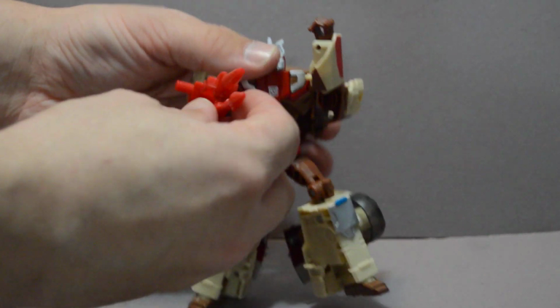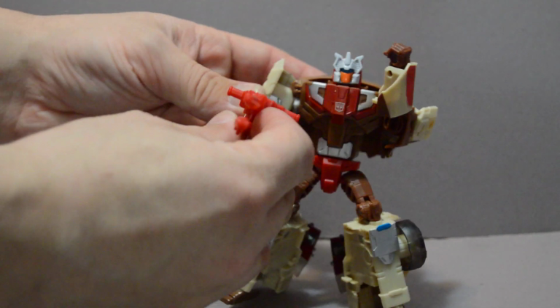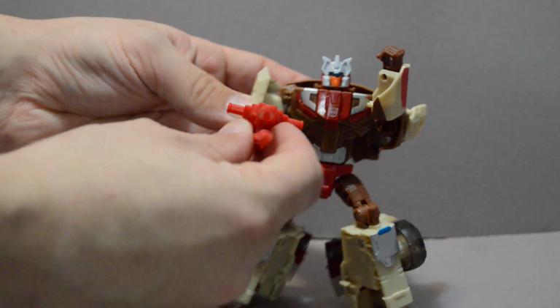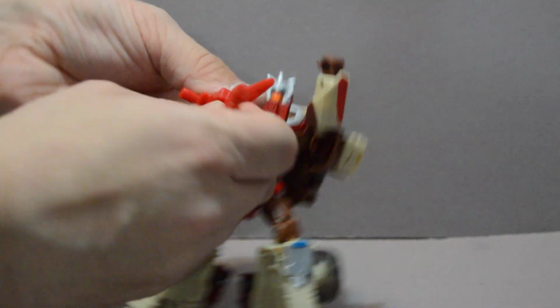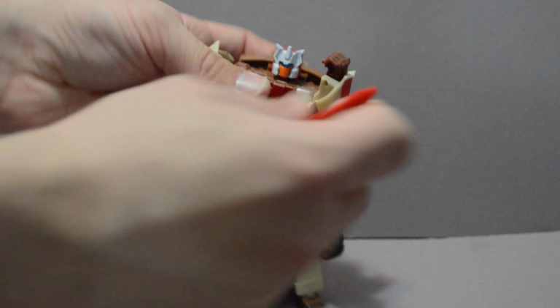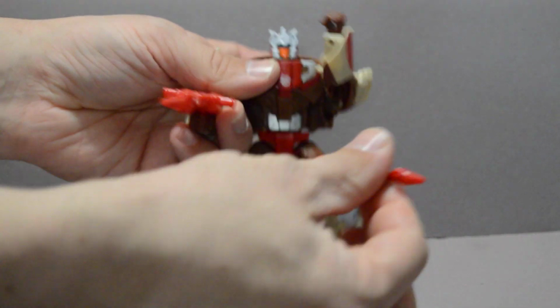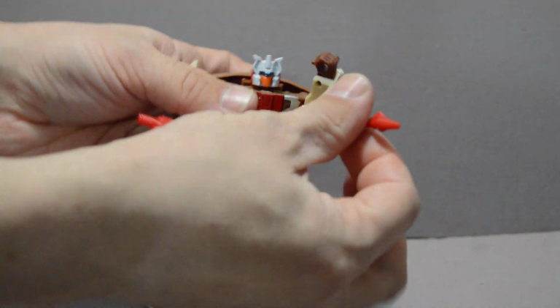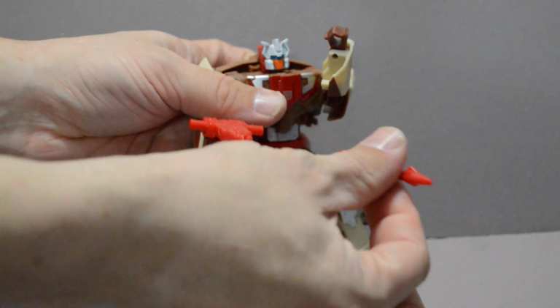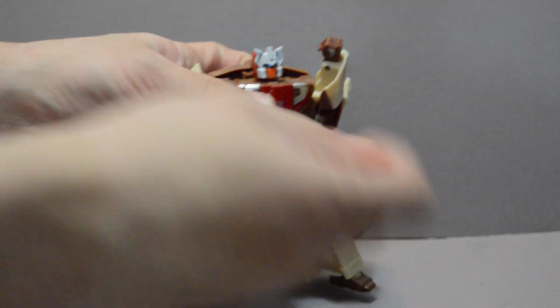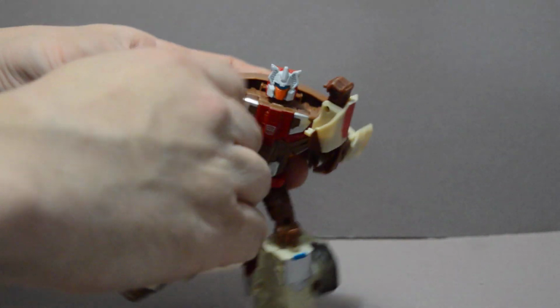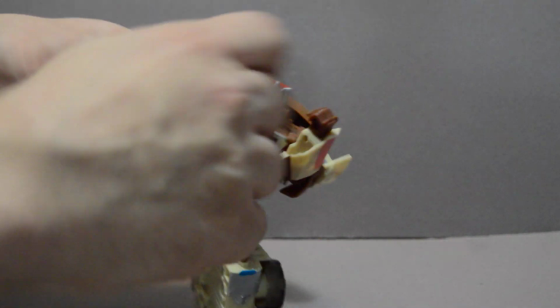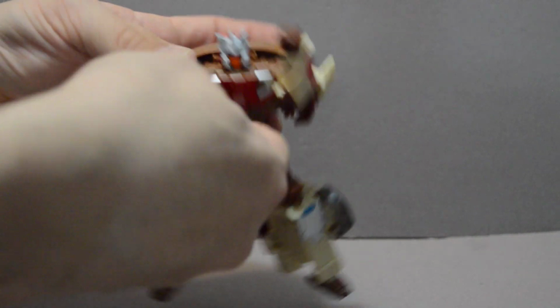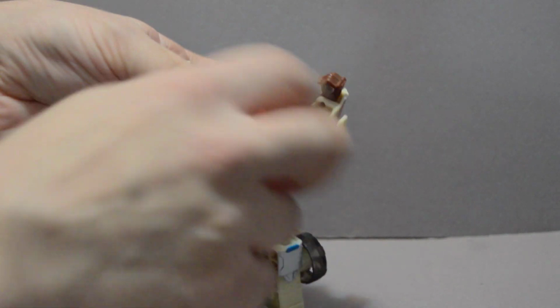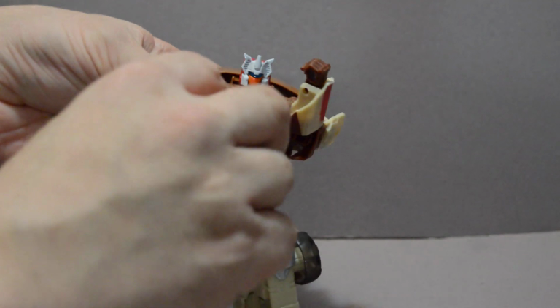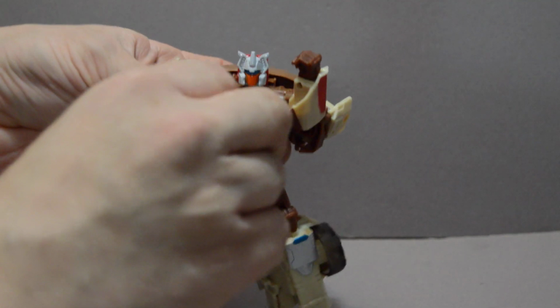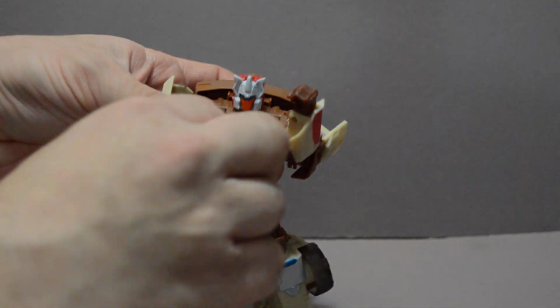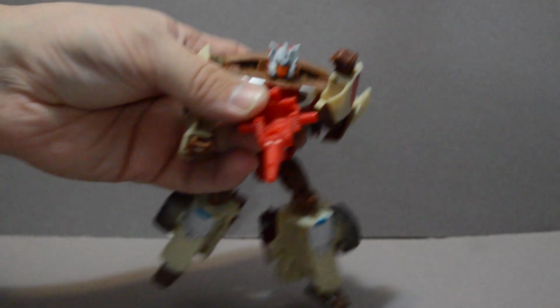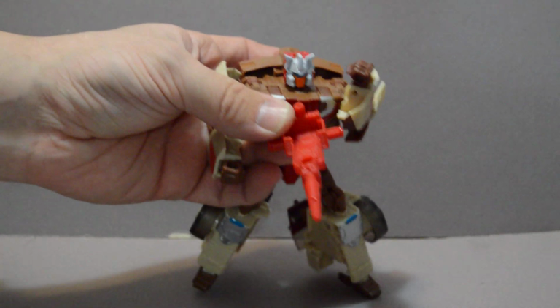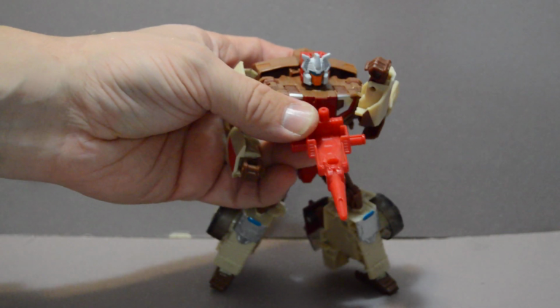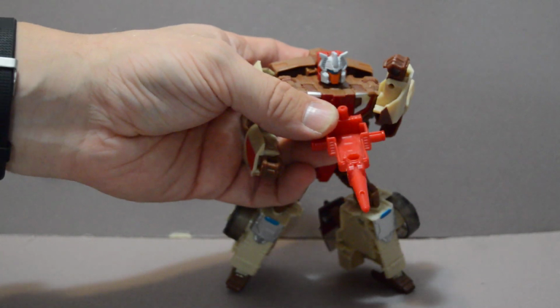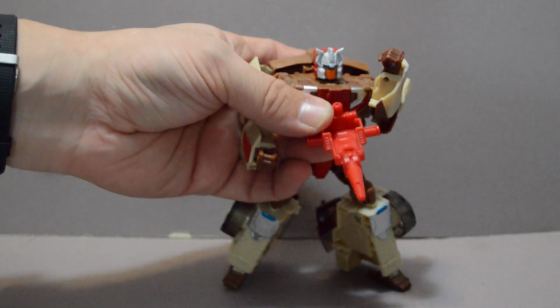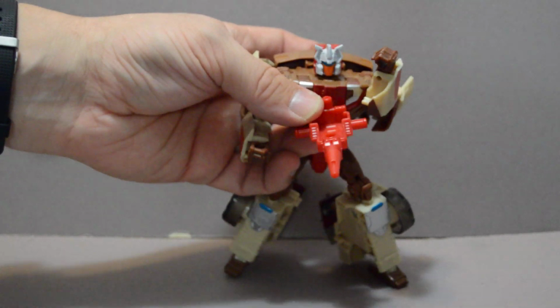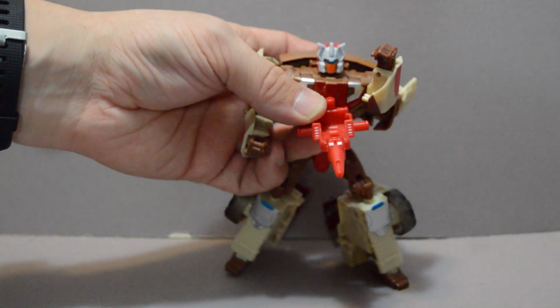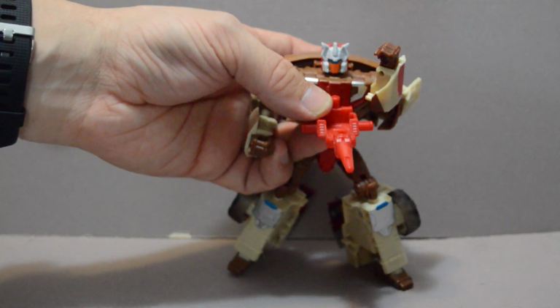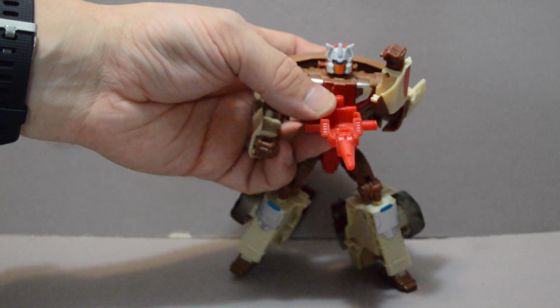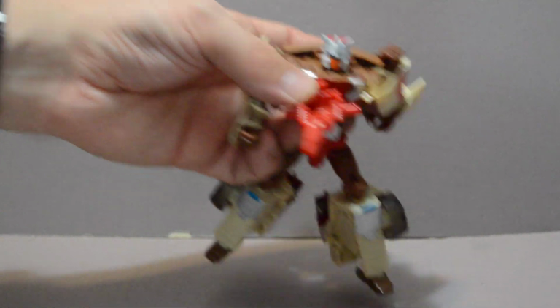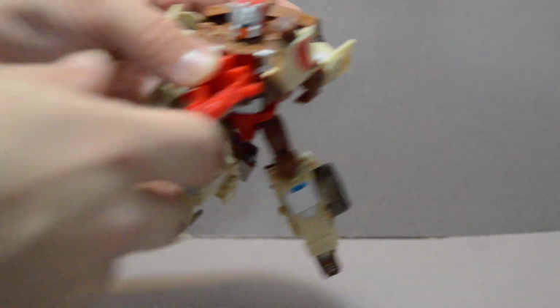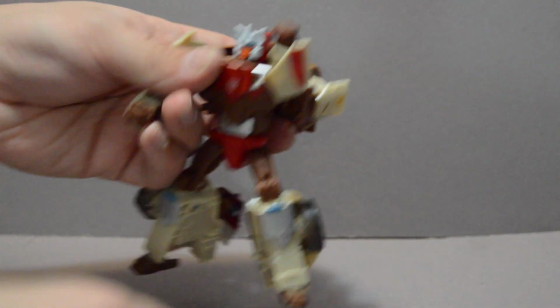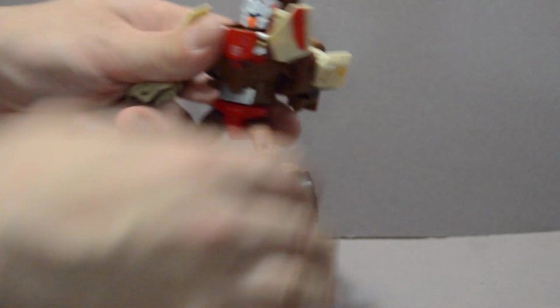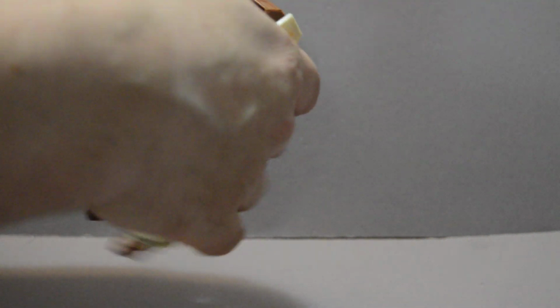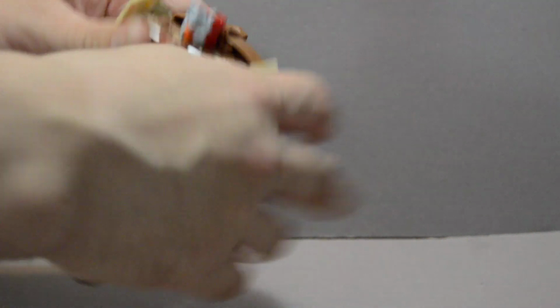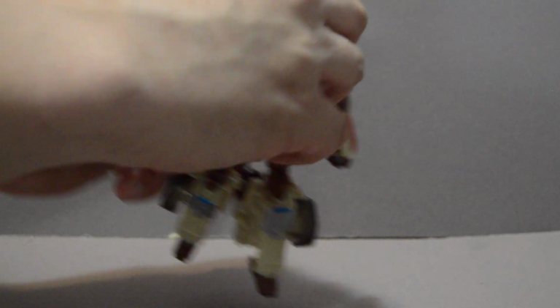He's got a rifle here. You can split it into two guns, and you can also put the Headmaster — Titanmaster things. I just call them Headmasters because that's what they are — in there. Let's get to how this works.